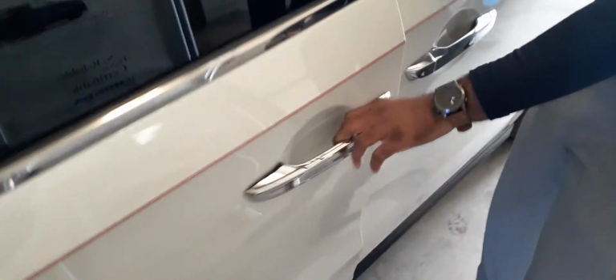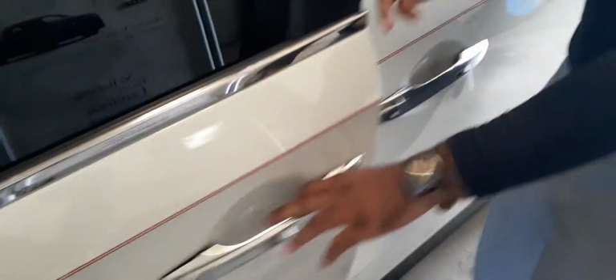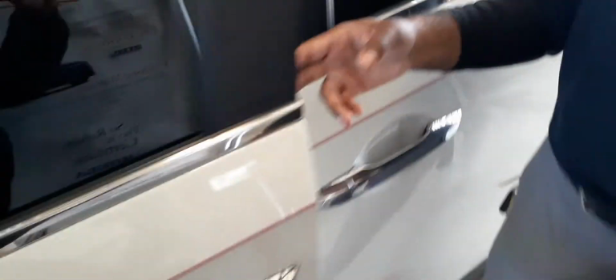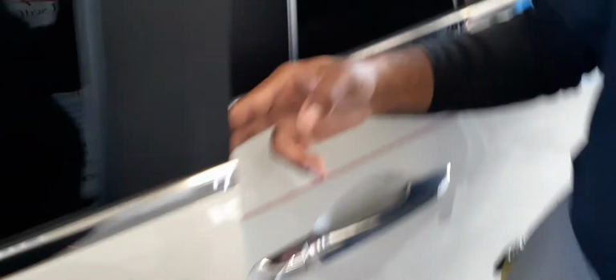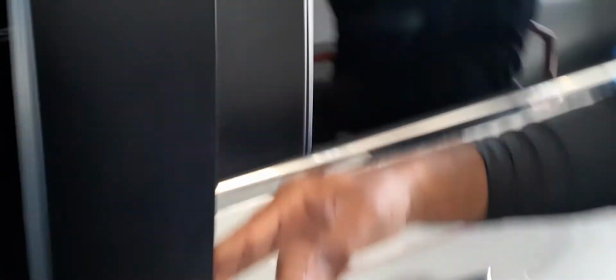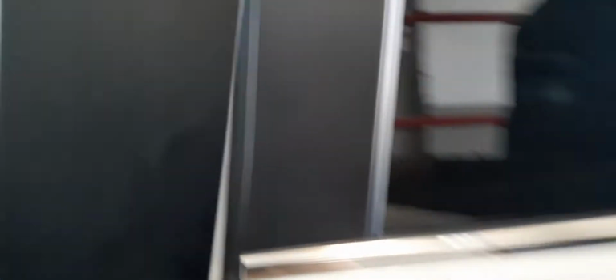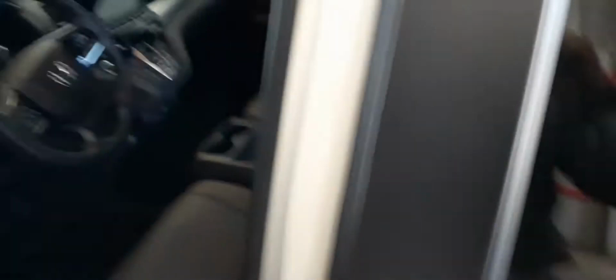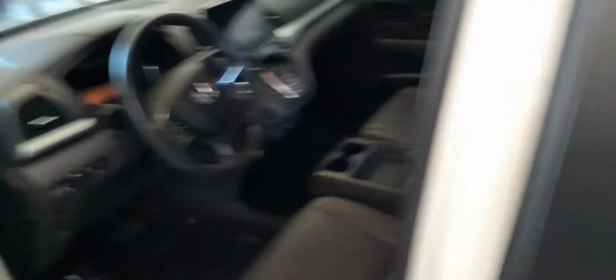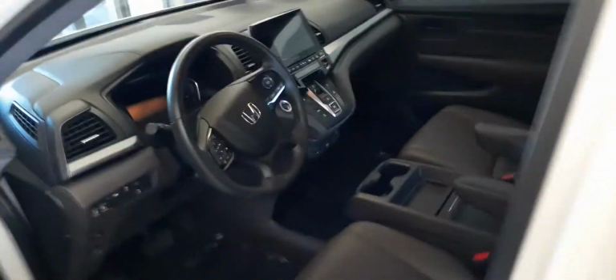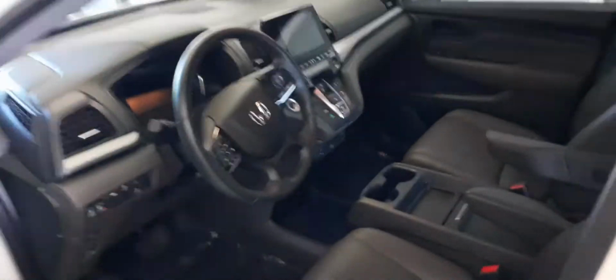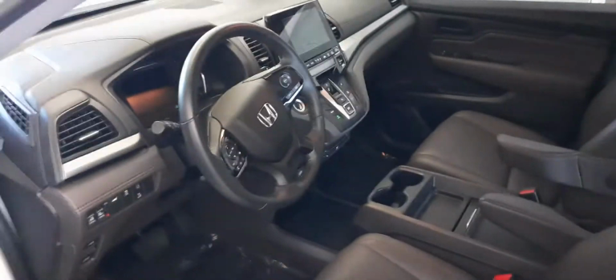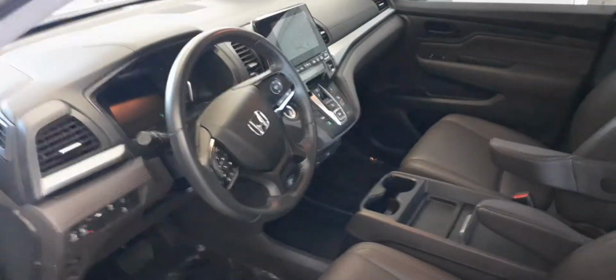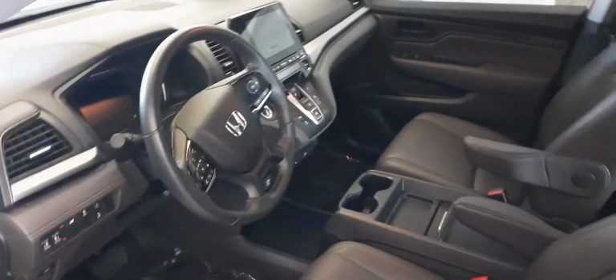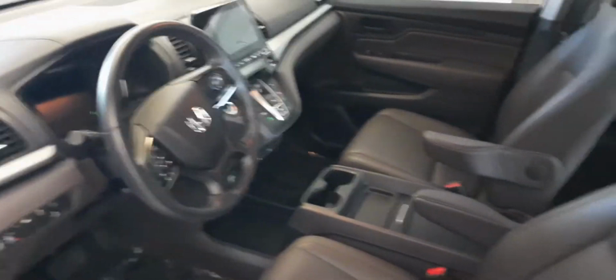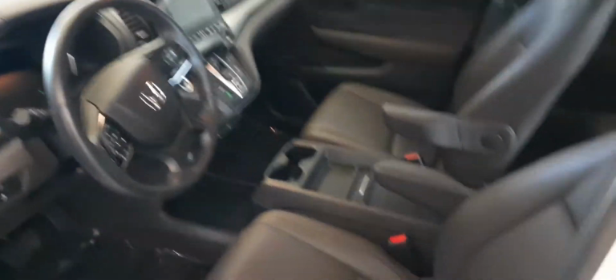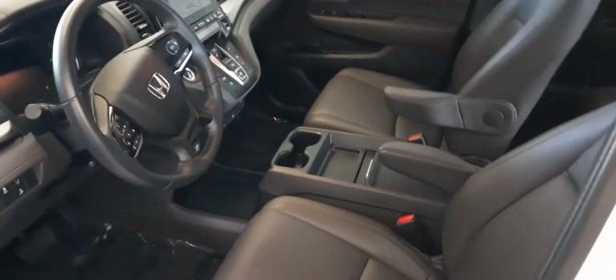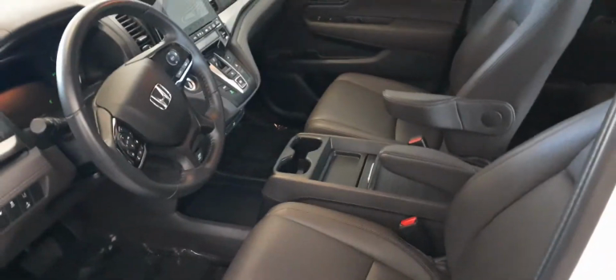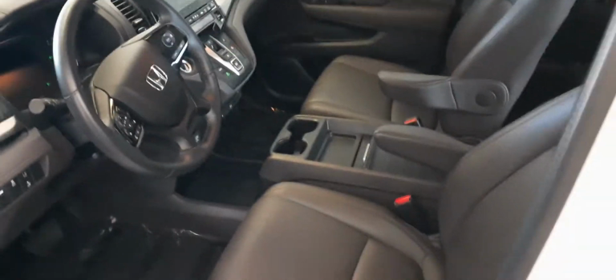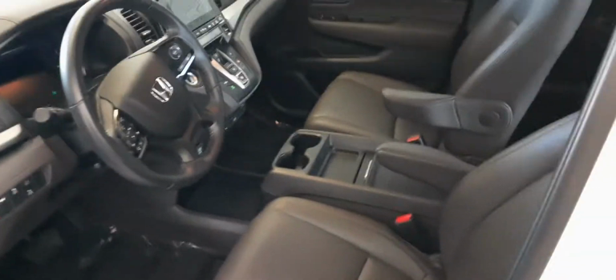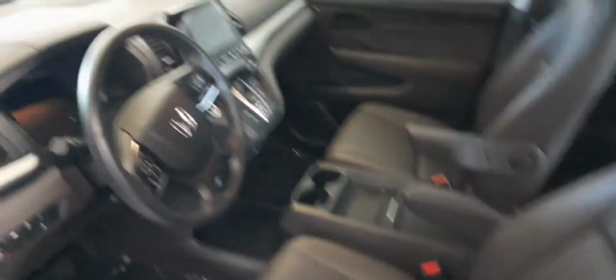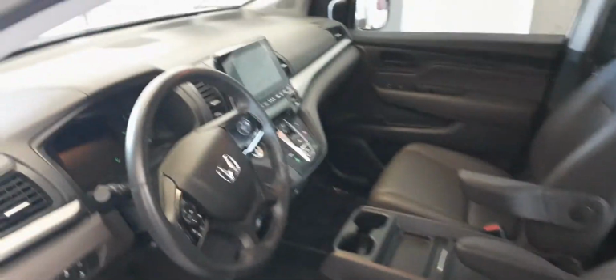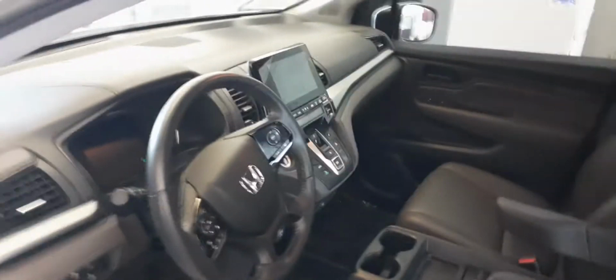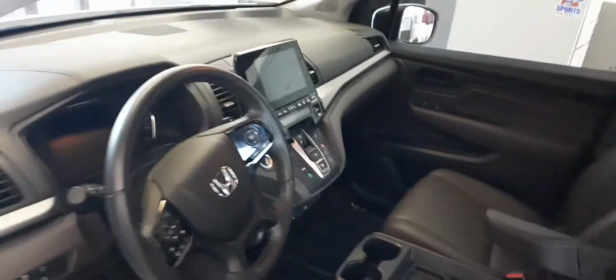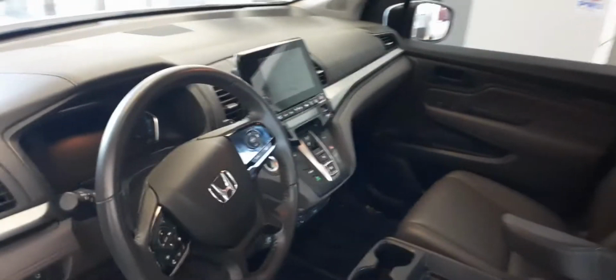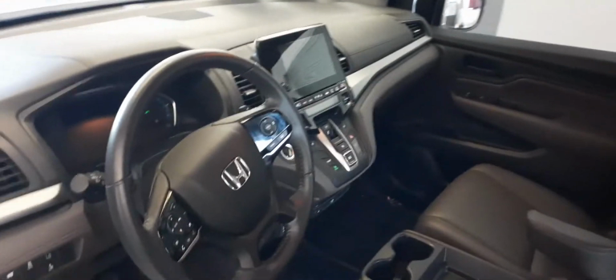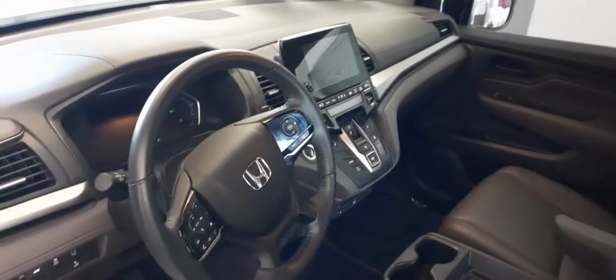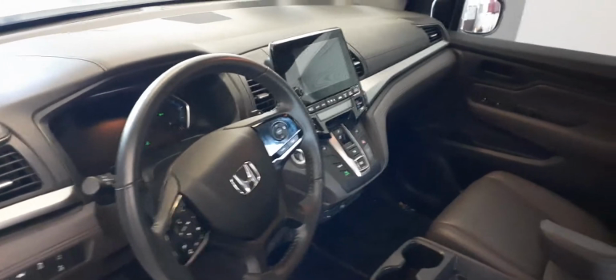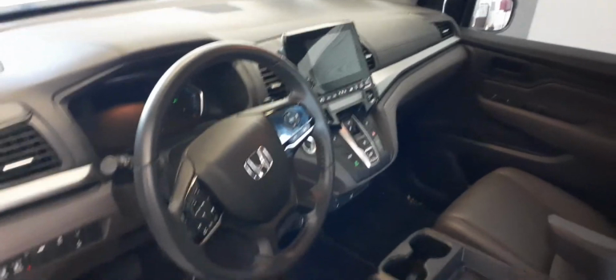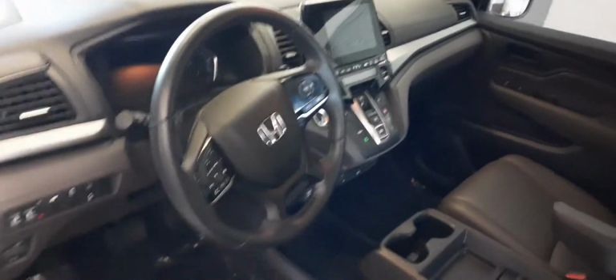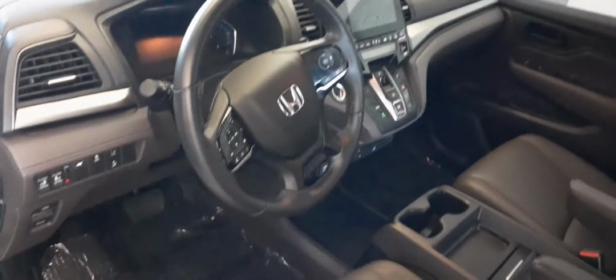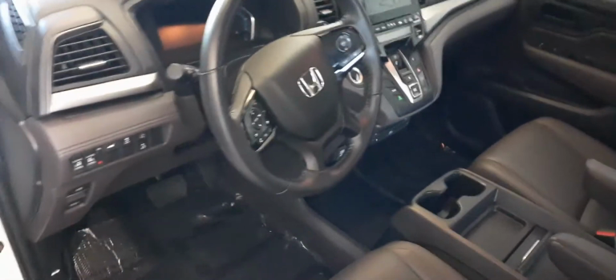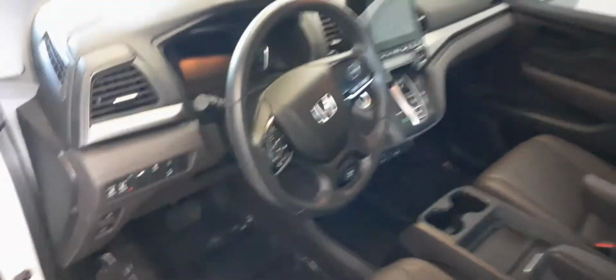Opening it up, you do have your power seats, your memory seats, a nice touchscreen audio display, and heated seats inside the vehicle as well.